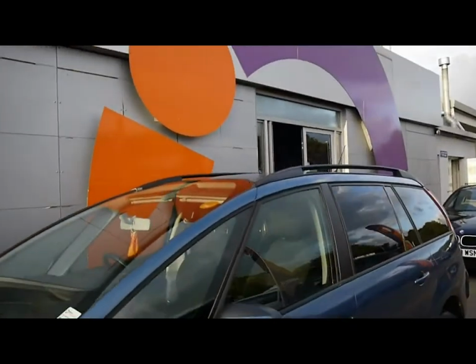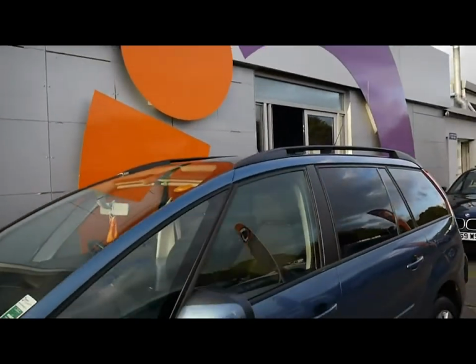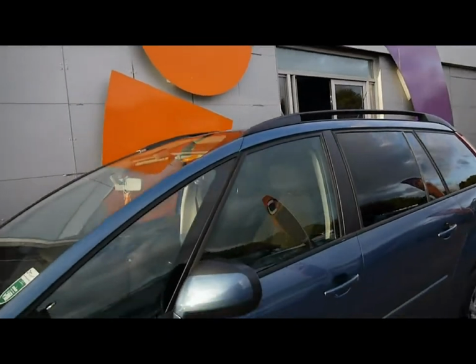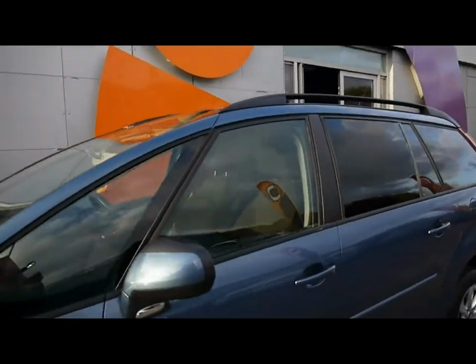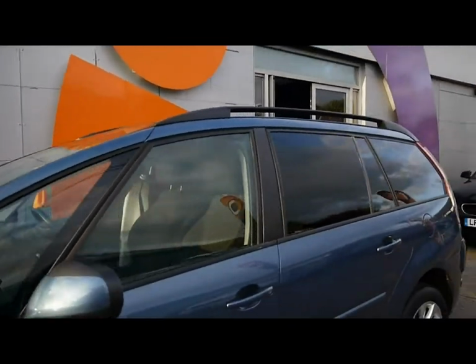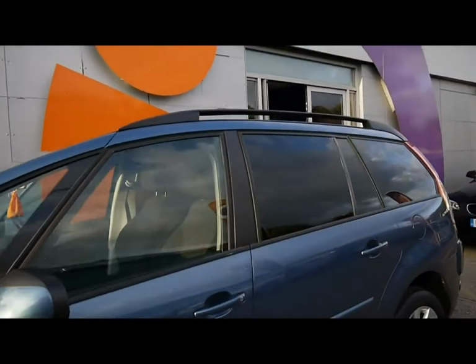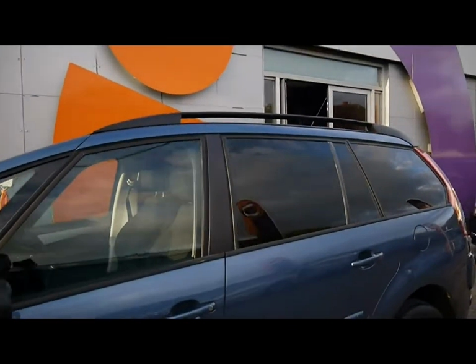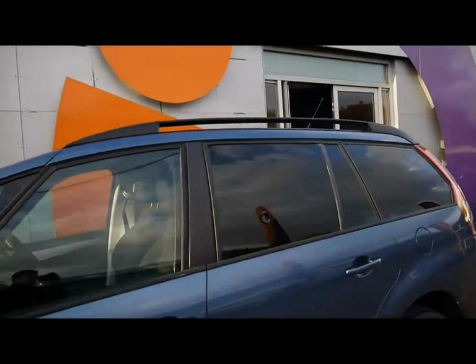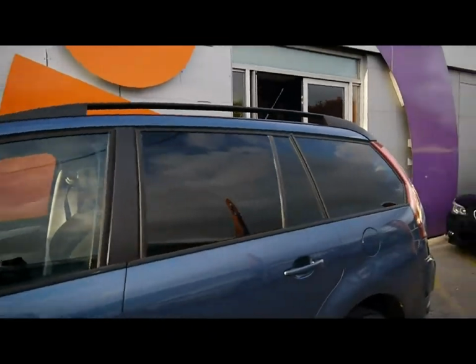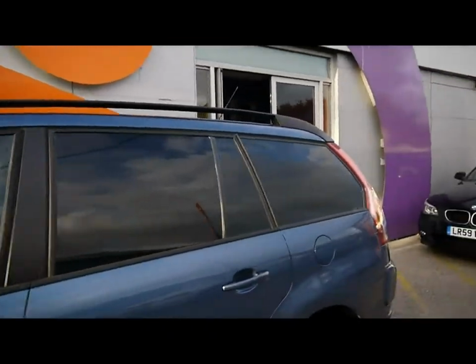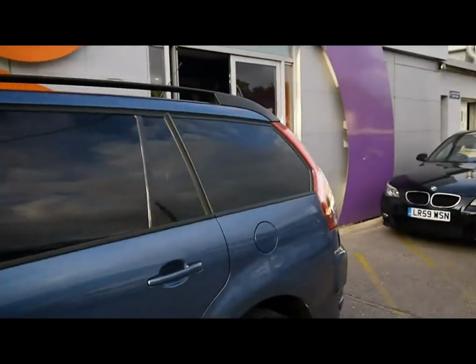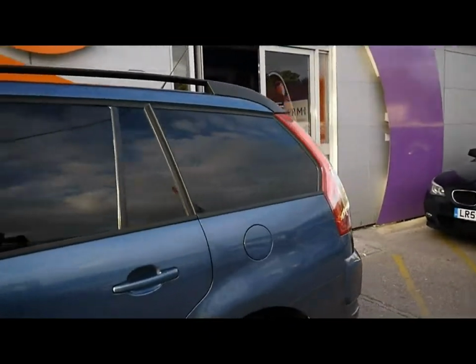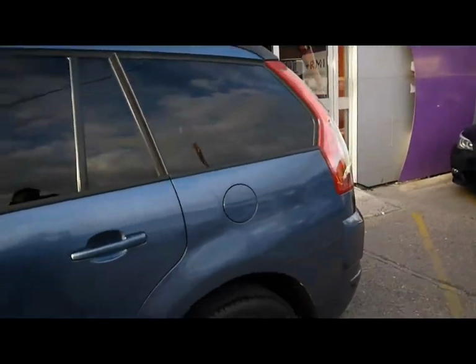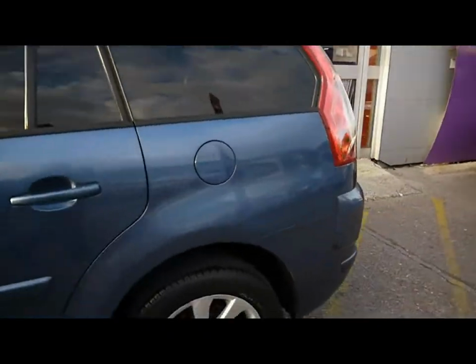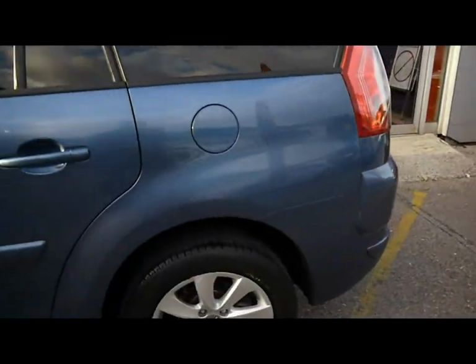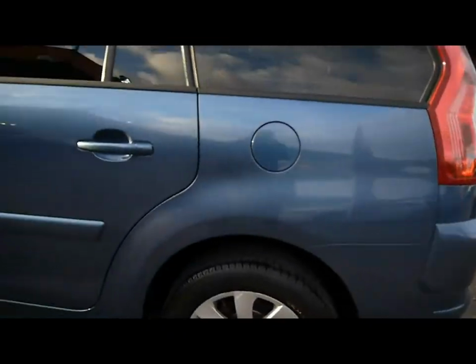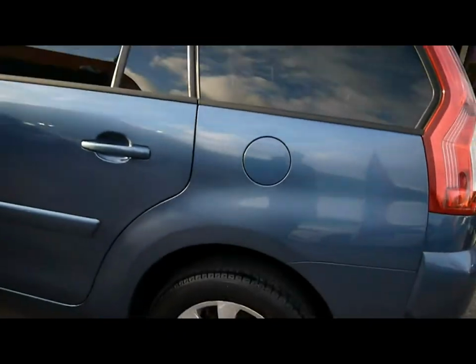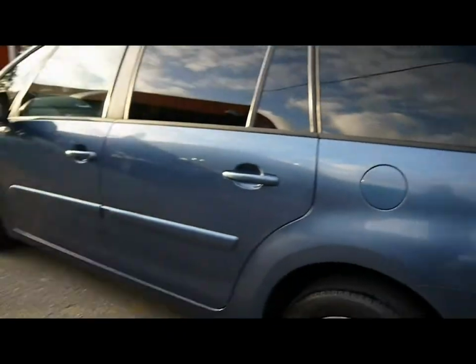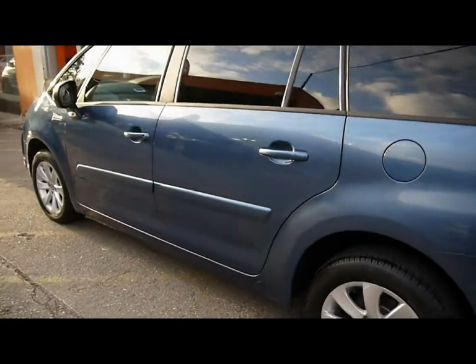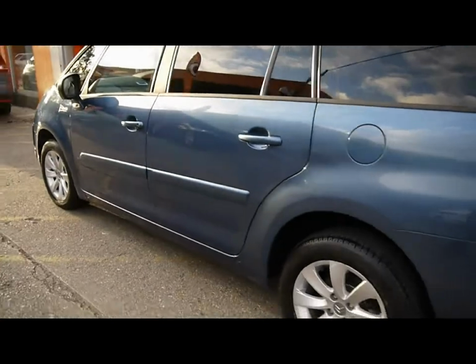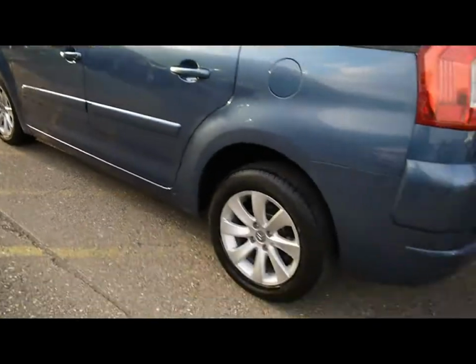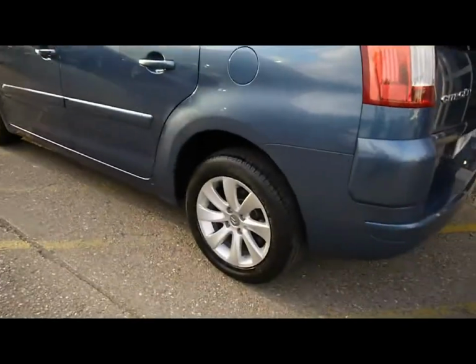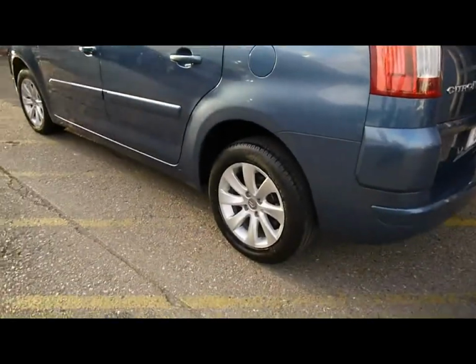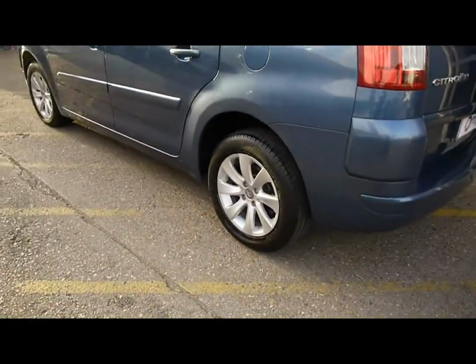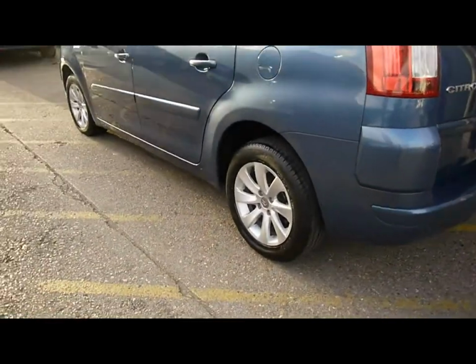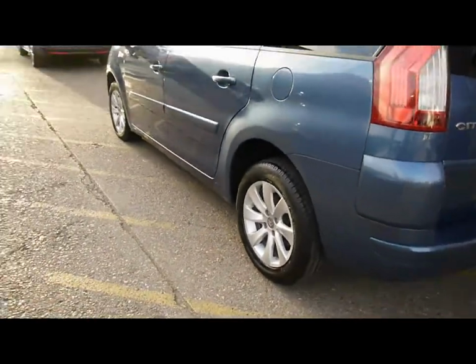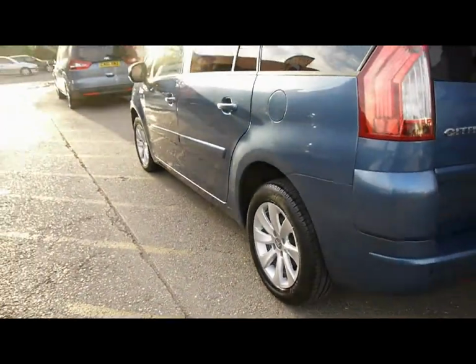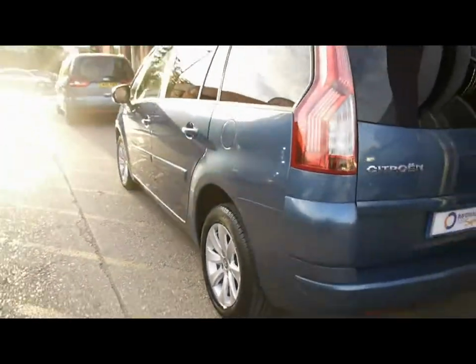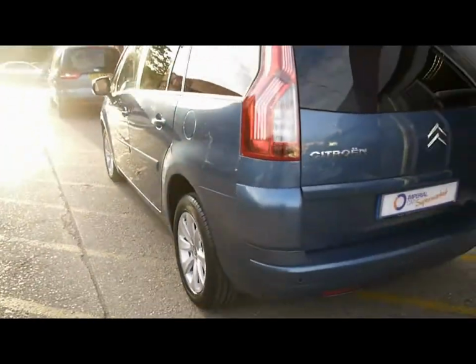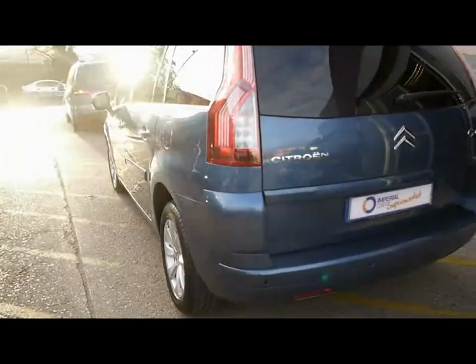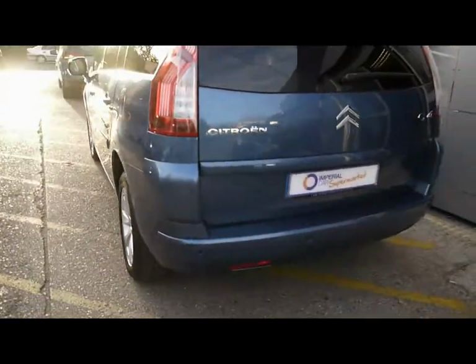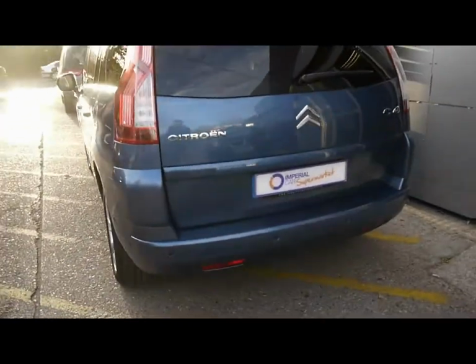There are black roof rails on the car. On the rear you've got rear privacy glass with a really dark tint, nice and protective against the sun. Overall the bodywork is in good condition. There are also reverse parking sensors.